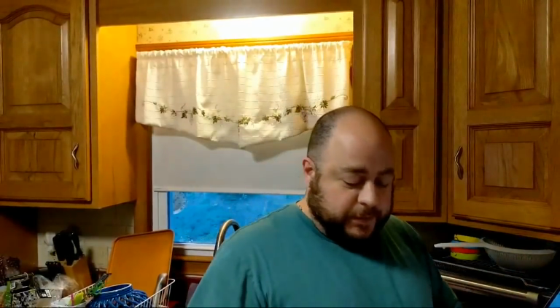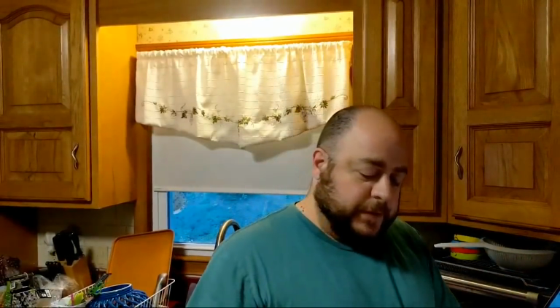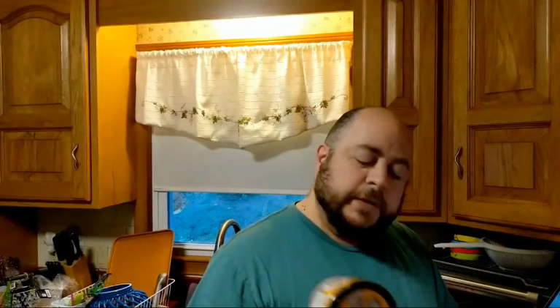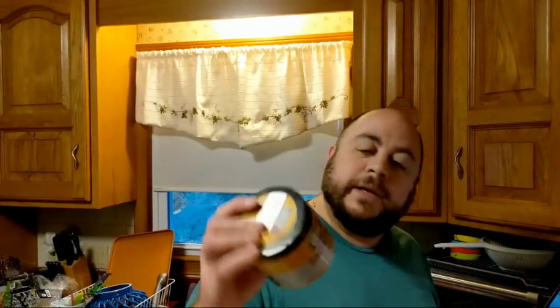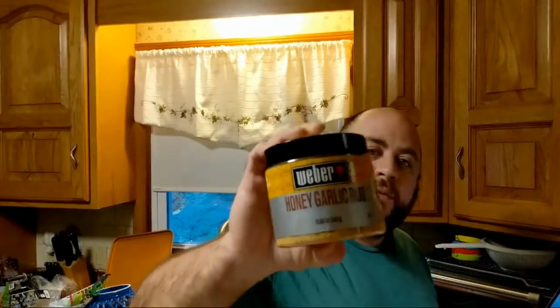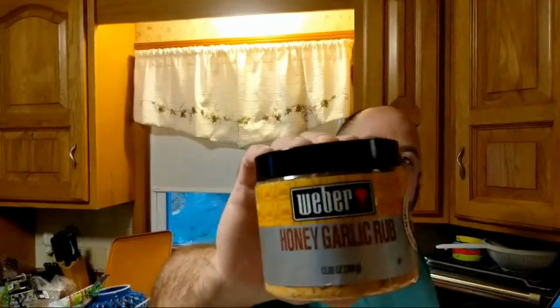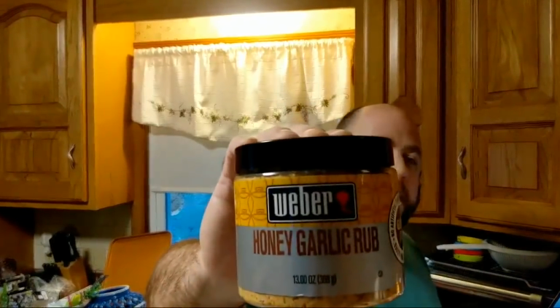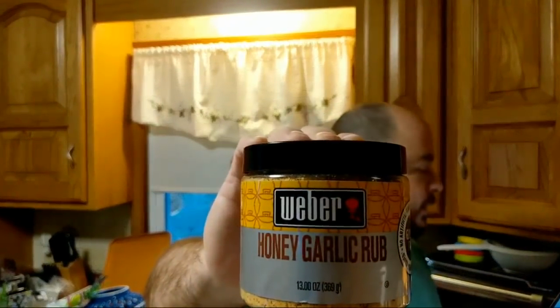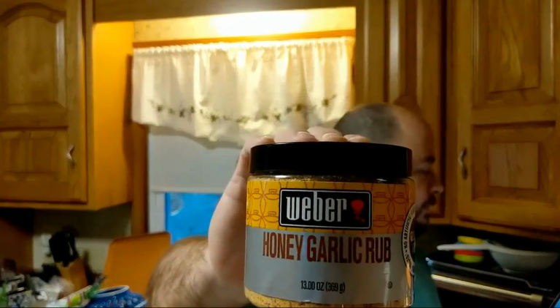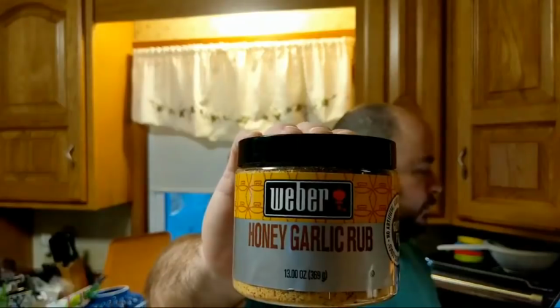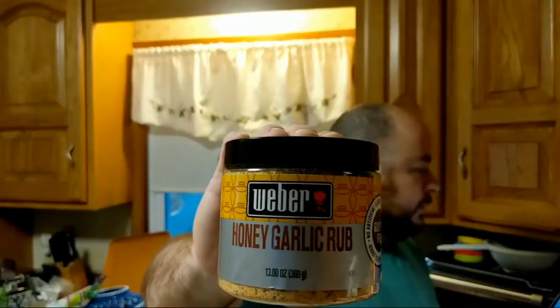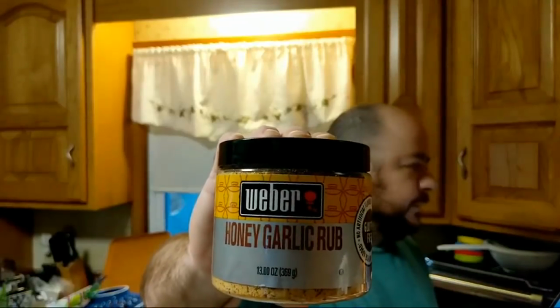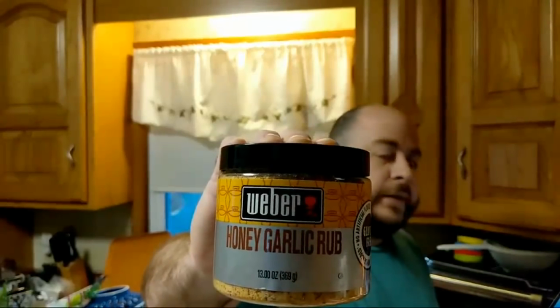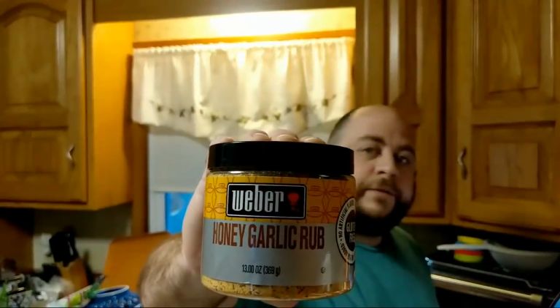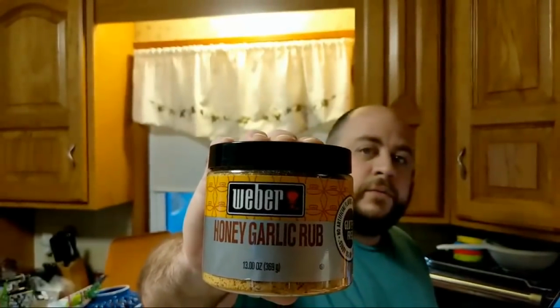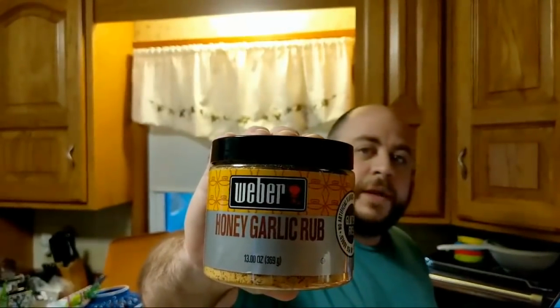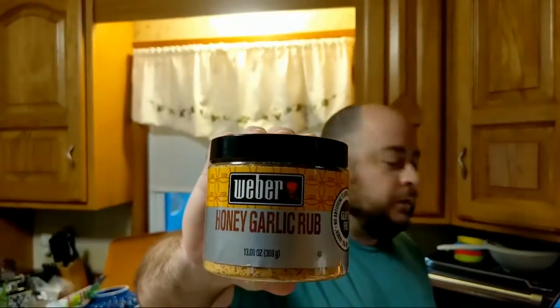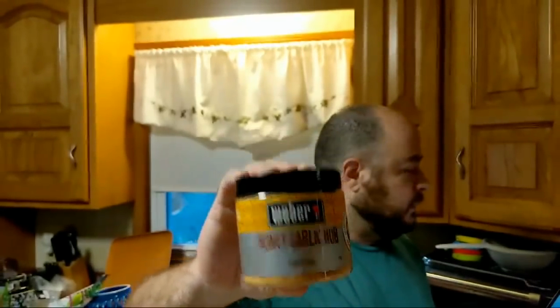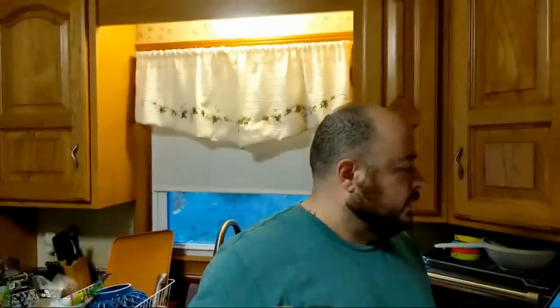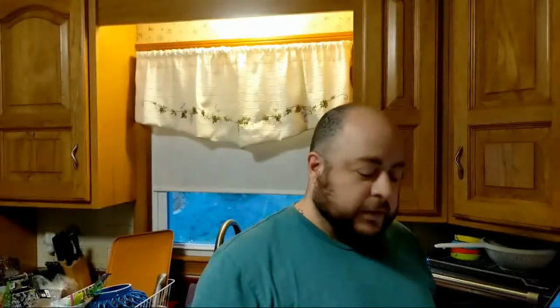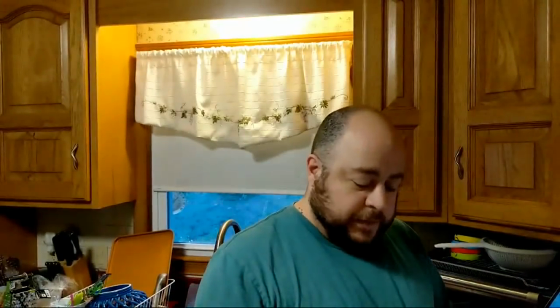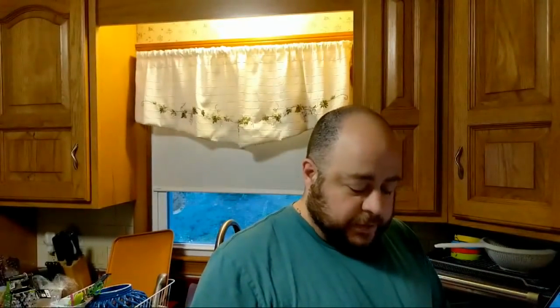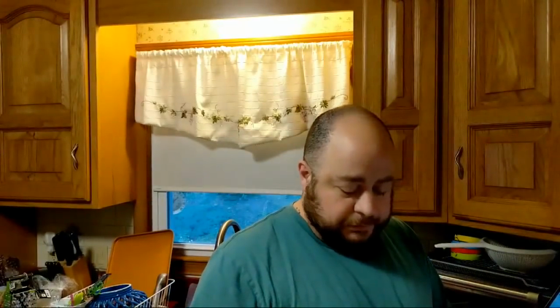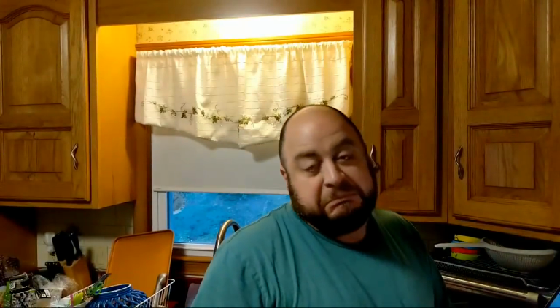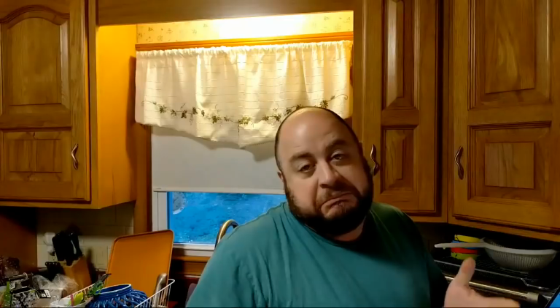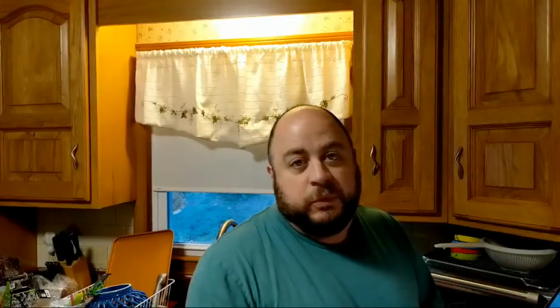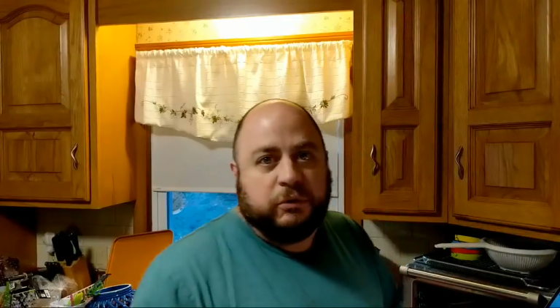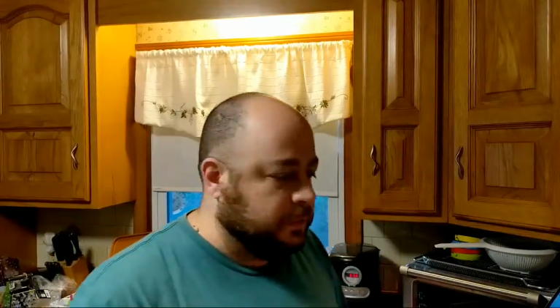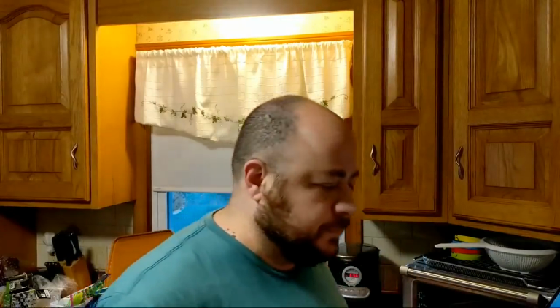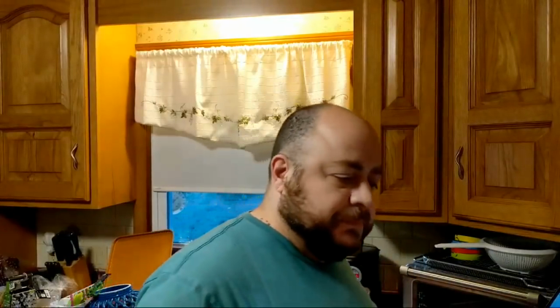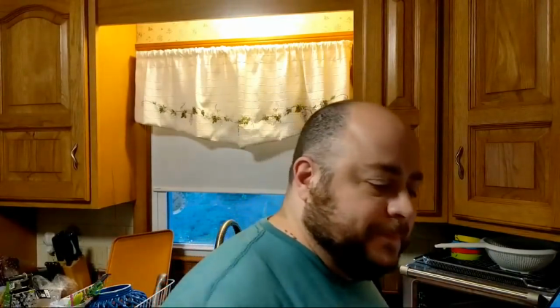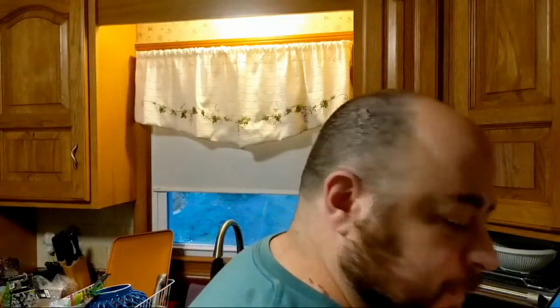They had this Weber honey garlic rub and I figured, what the hell? Give that a try, right? What can go wrong?